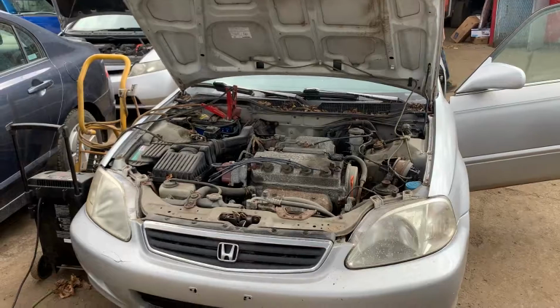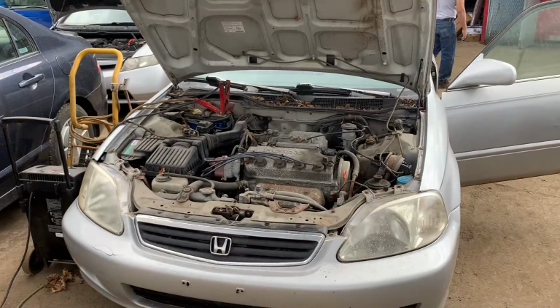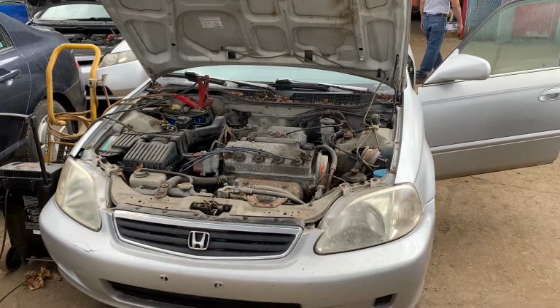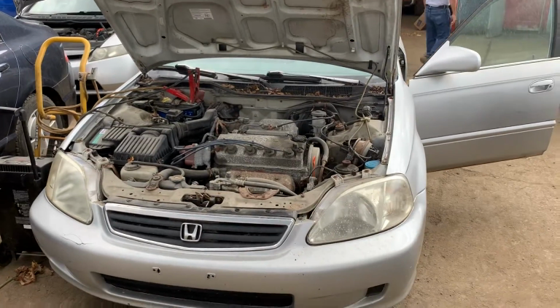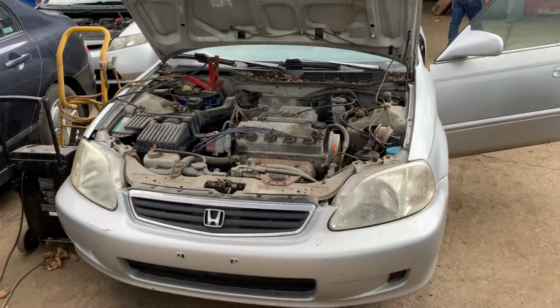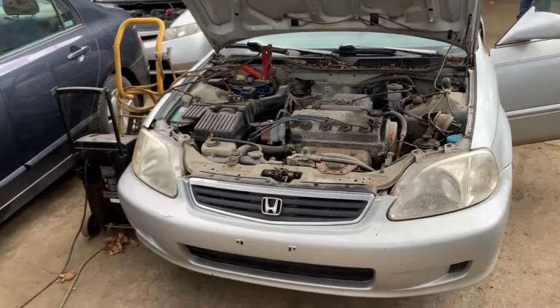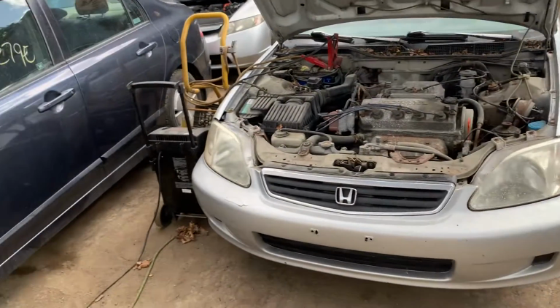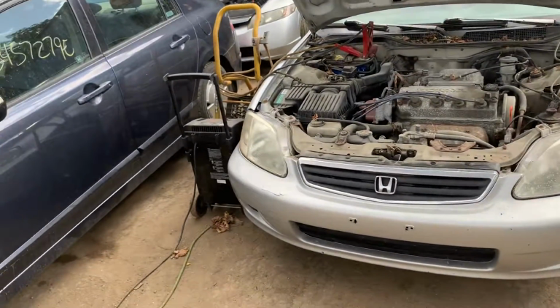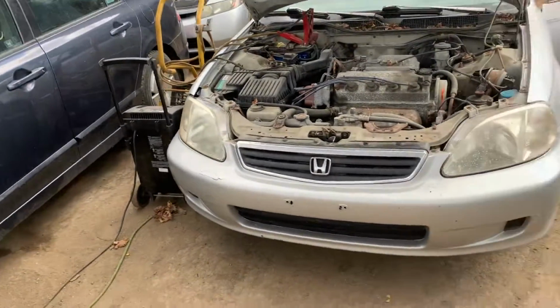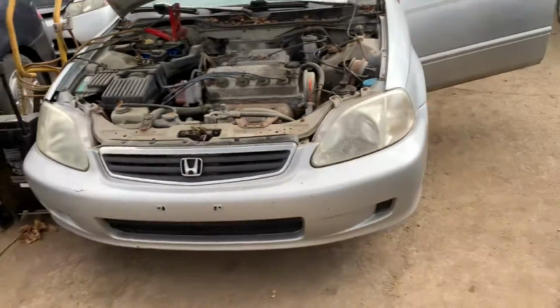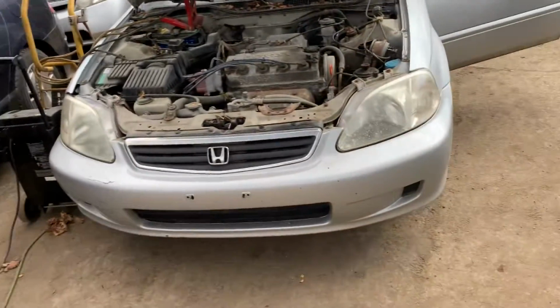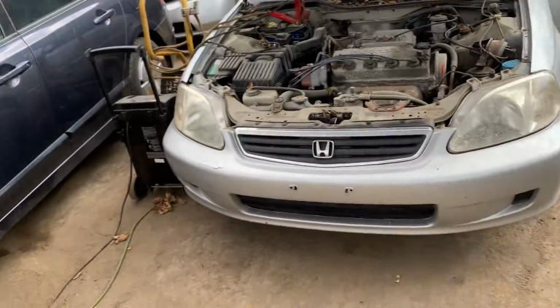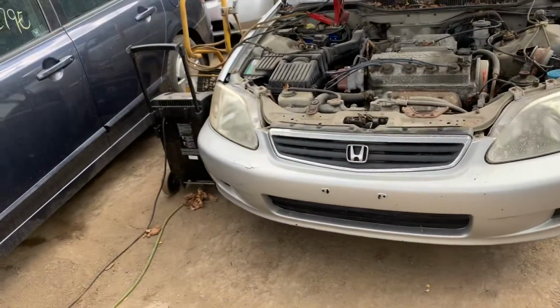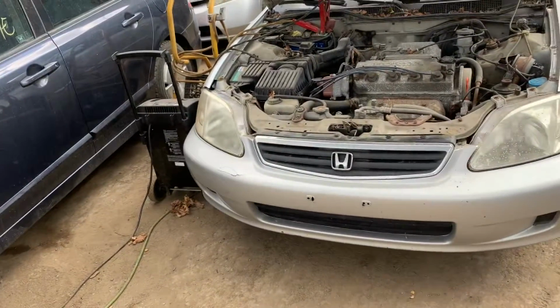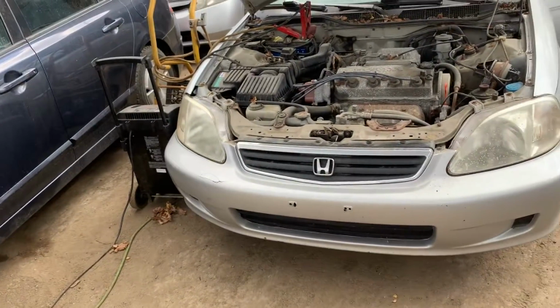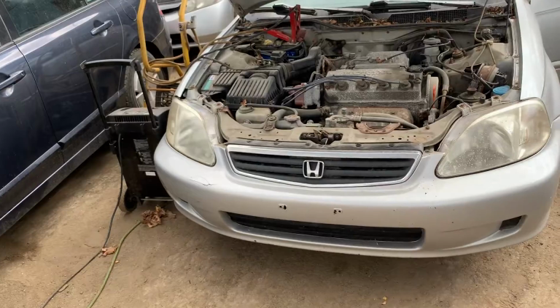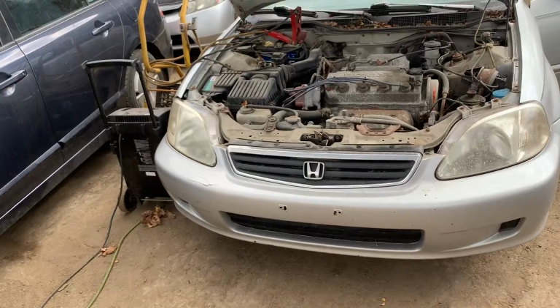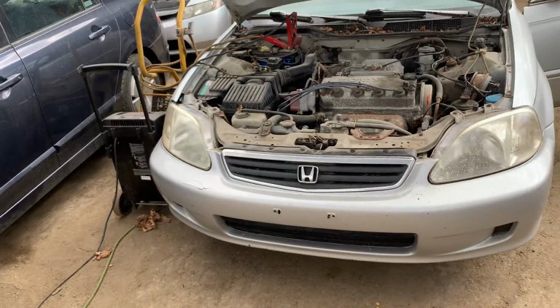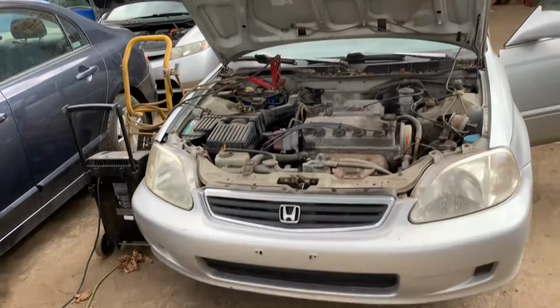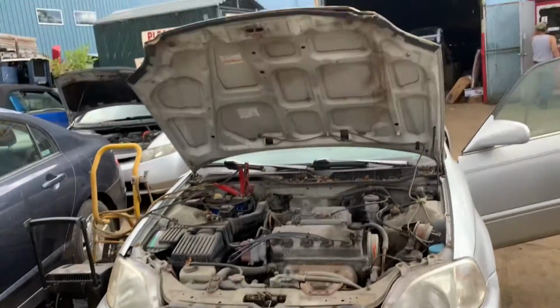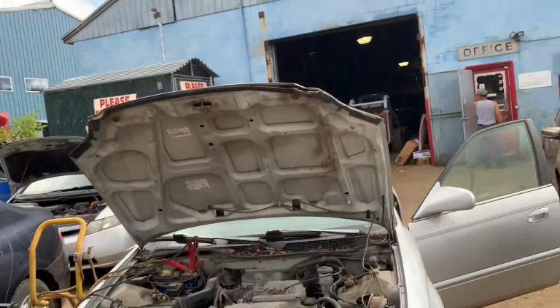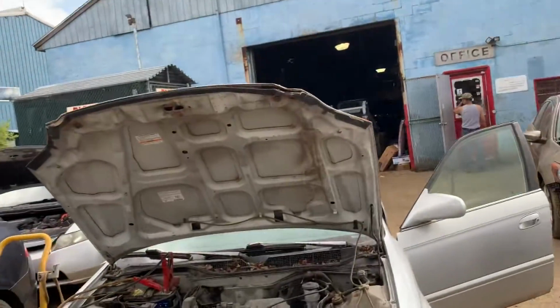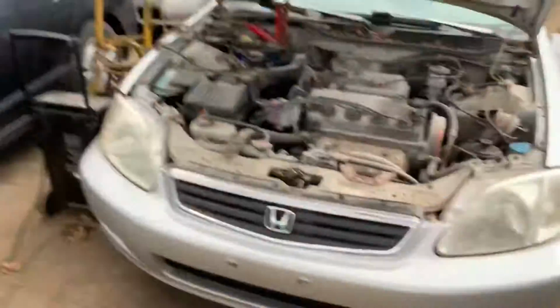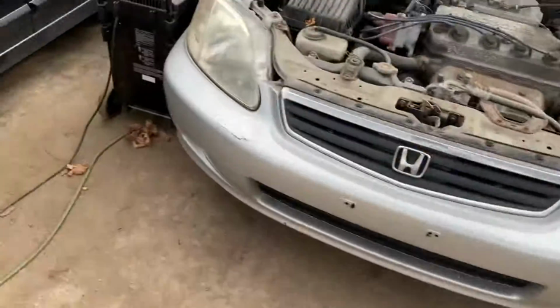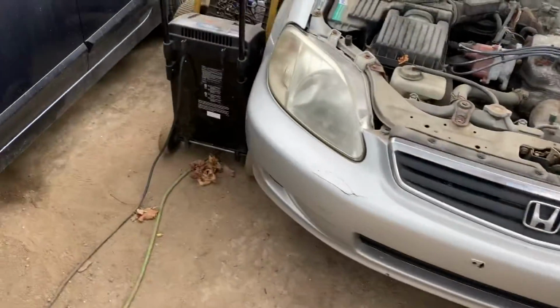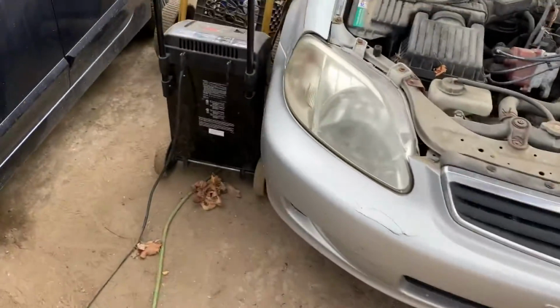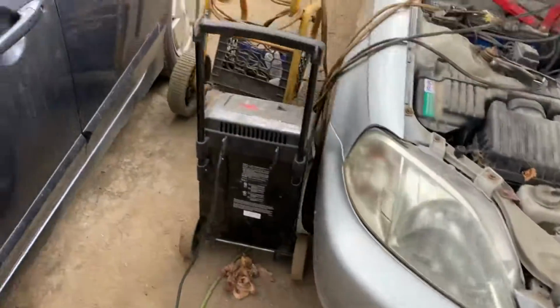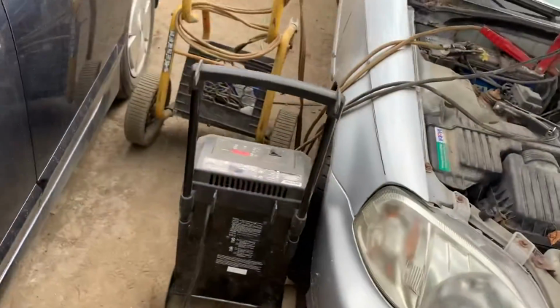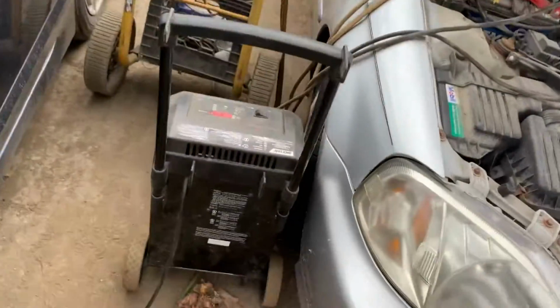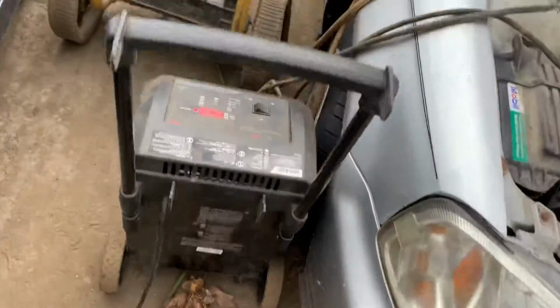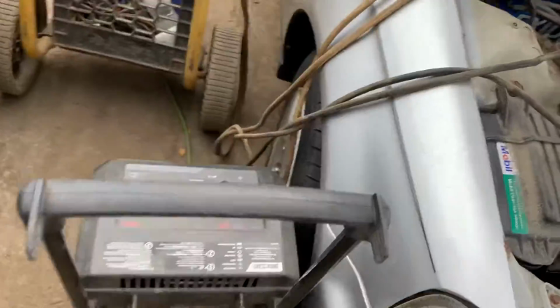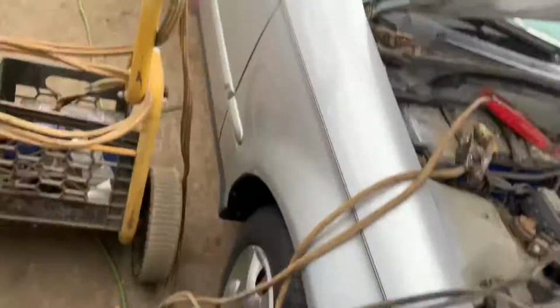1998 Honda Civic runs good. It's got two good headlights, front bumper is usable, it's got a good grill. Hood is junk, front is usable.